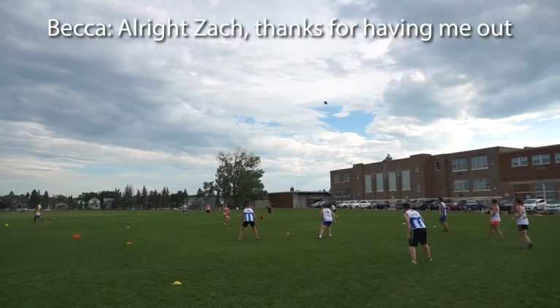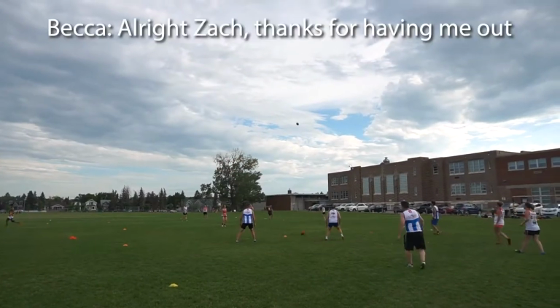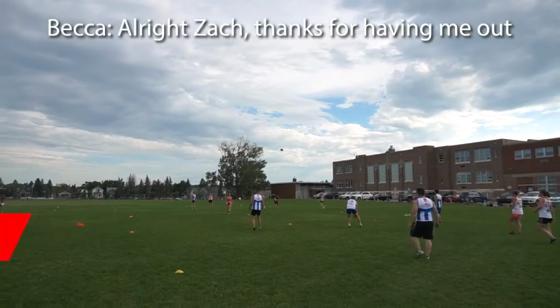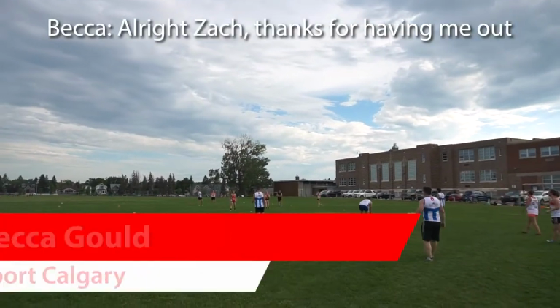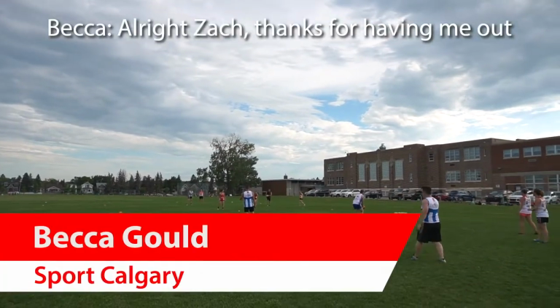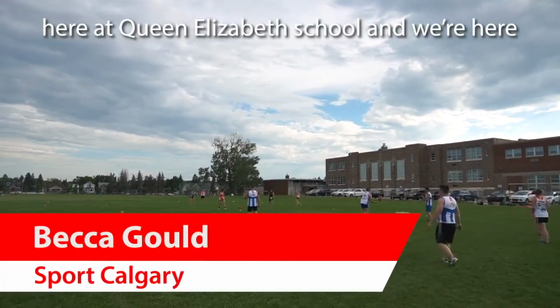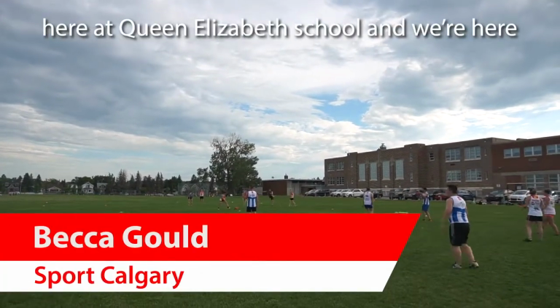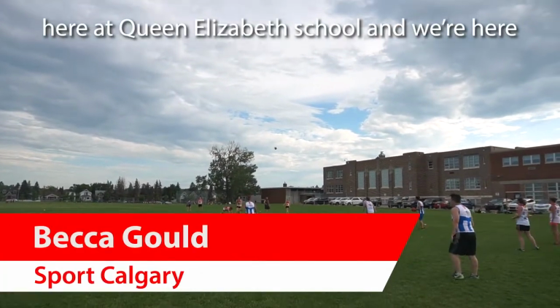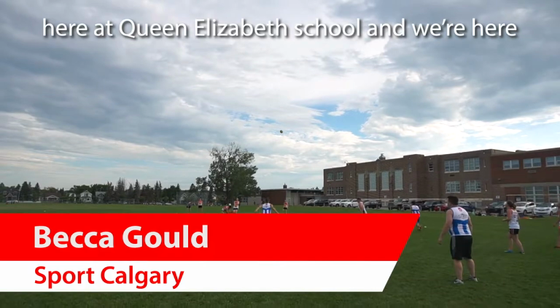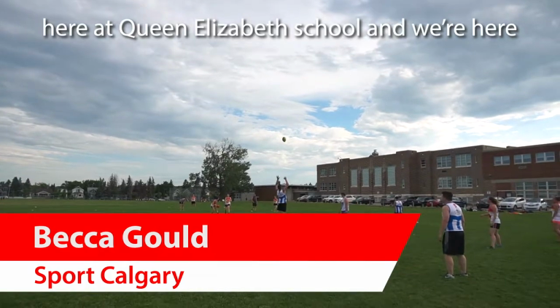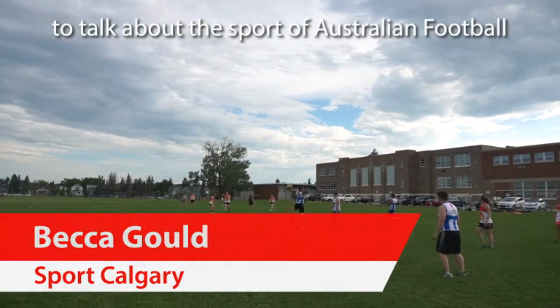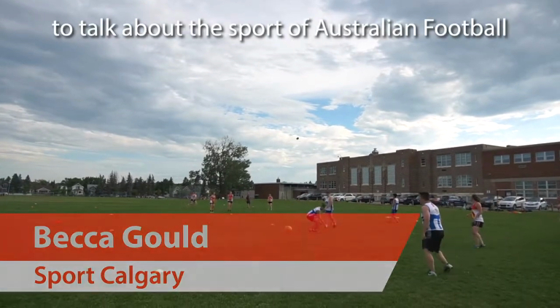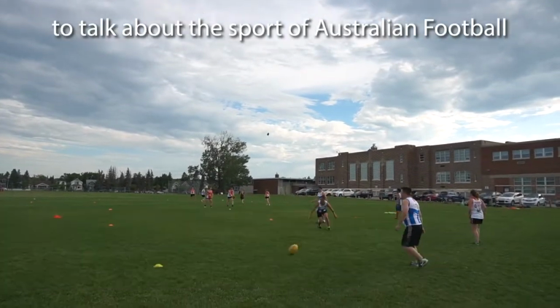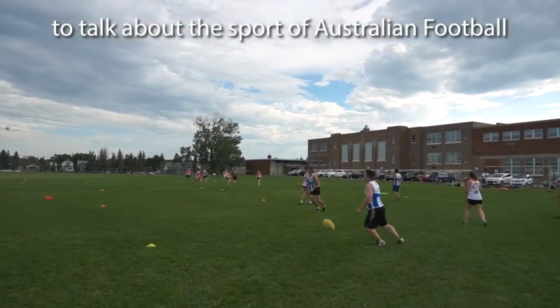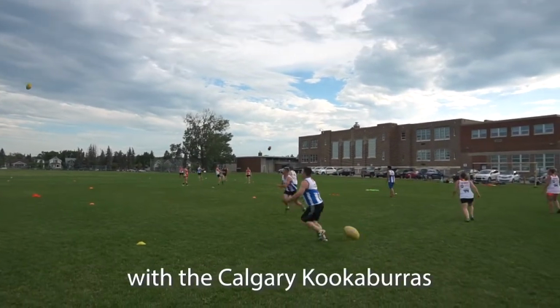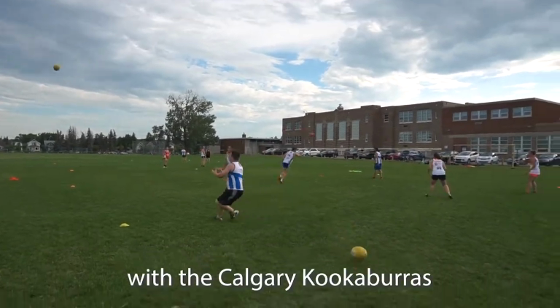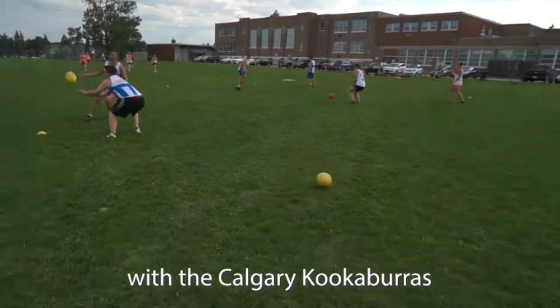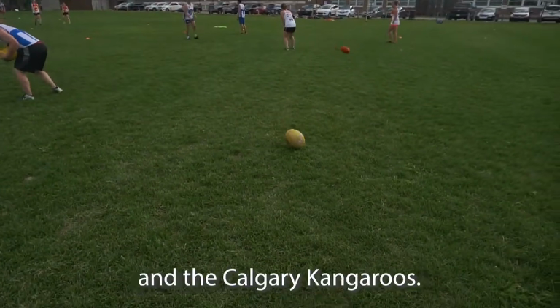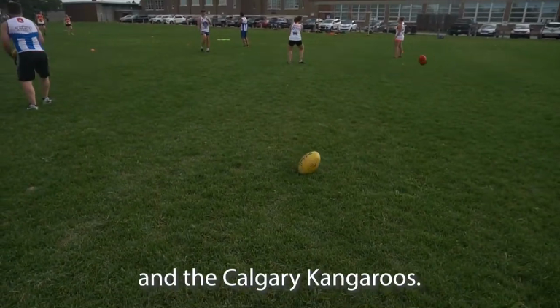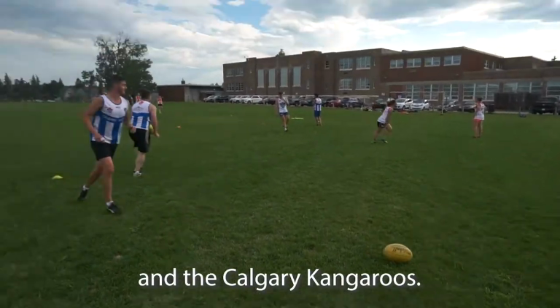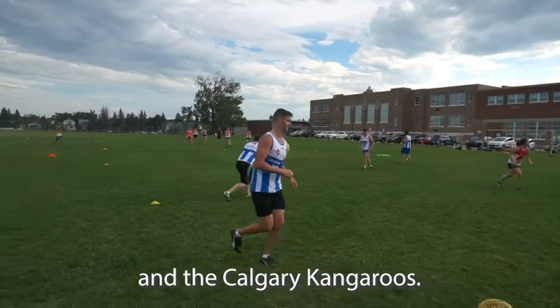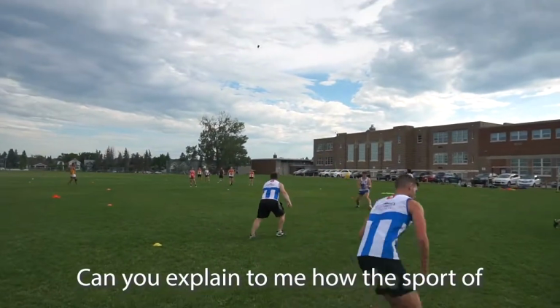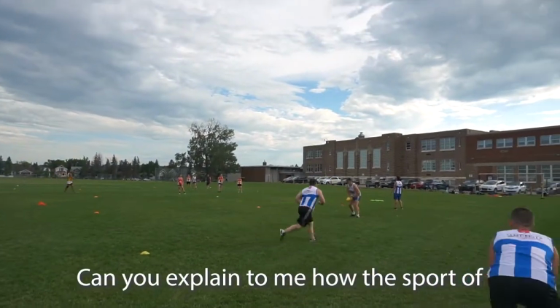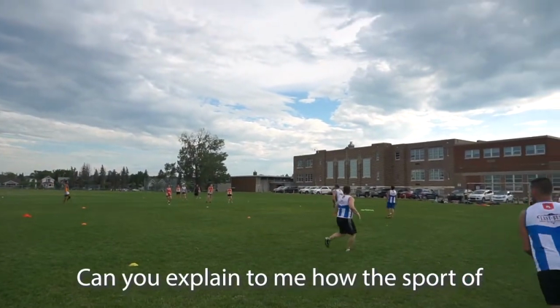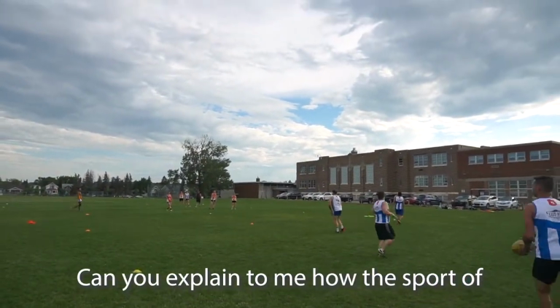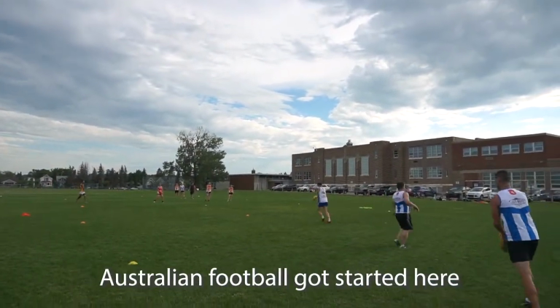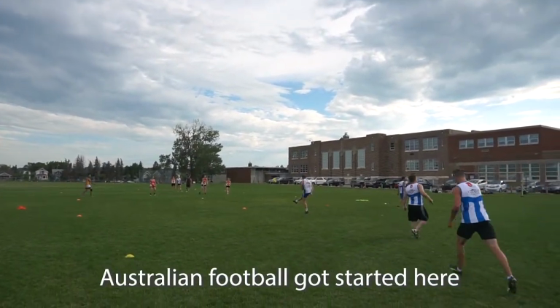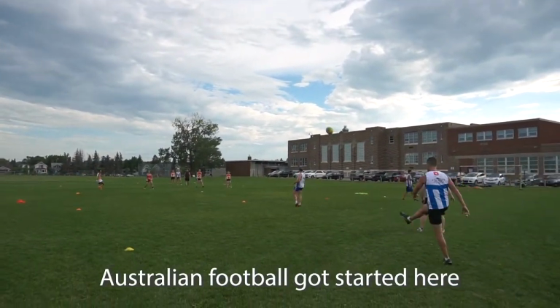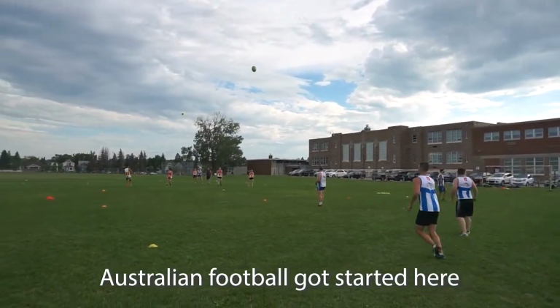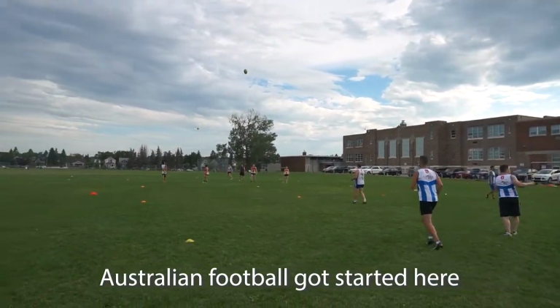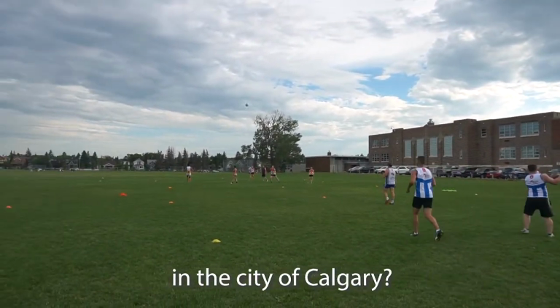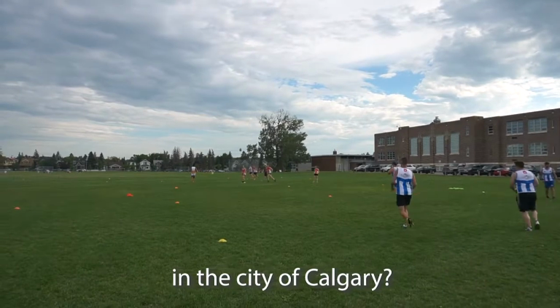Thanks for having me out here at Queen Elizabeth School. We're here to talk about the sport of Australian football with the Calgary Kookaburras and the Calgary Kangaroos. Can you explain to me how the sport of Australian football got started here in the city of Calgary?